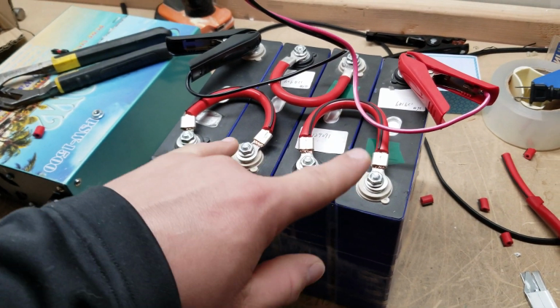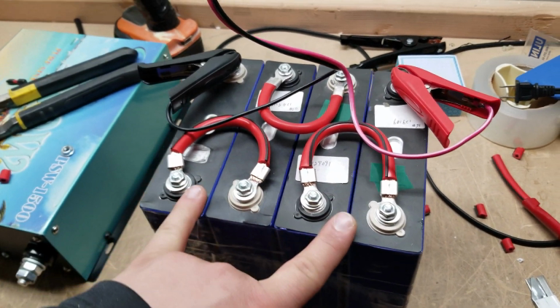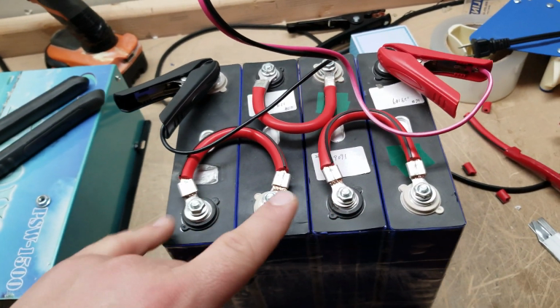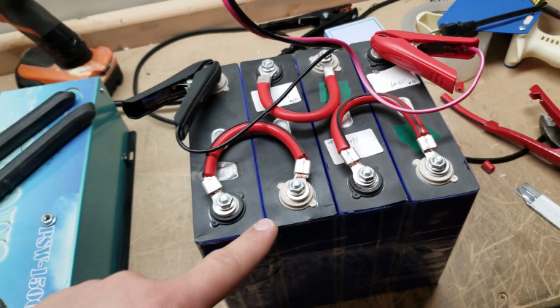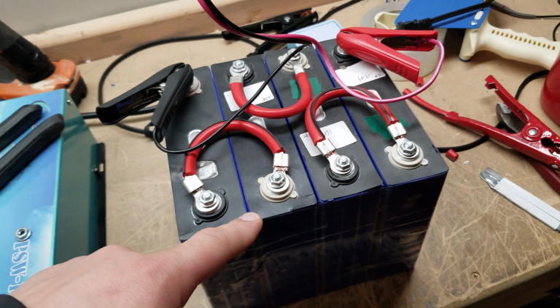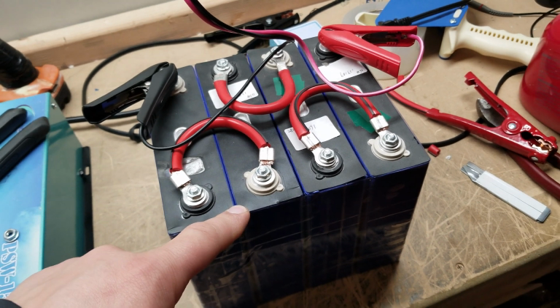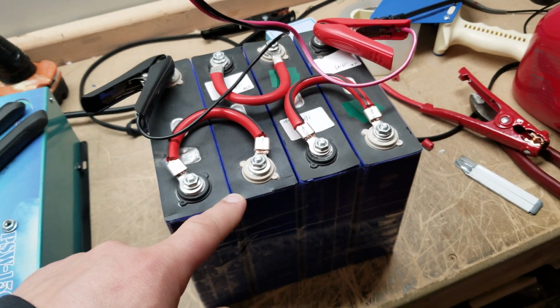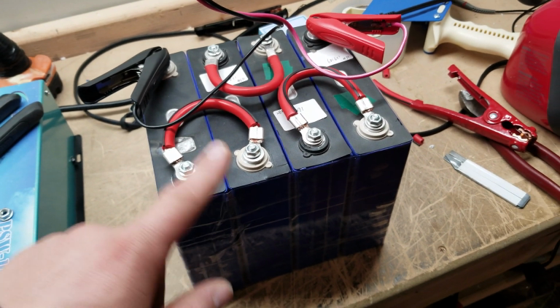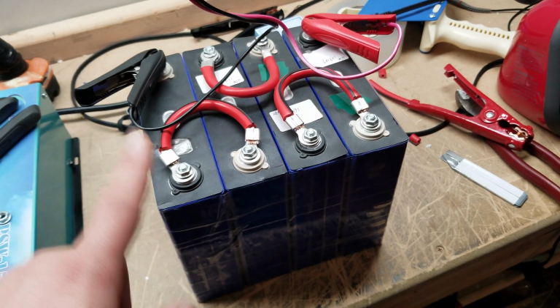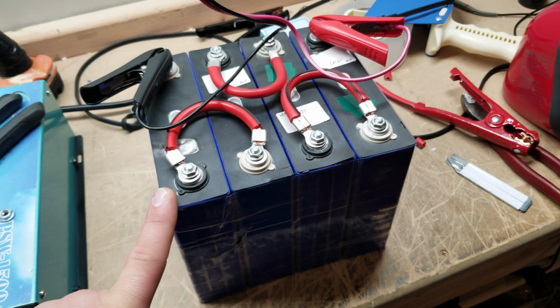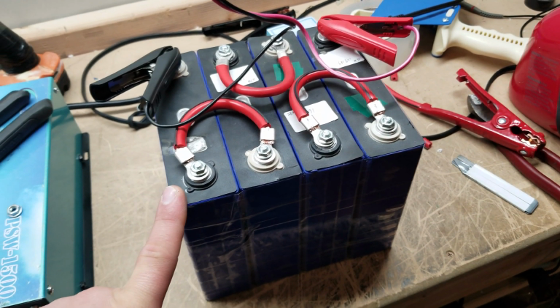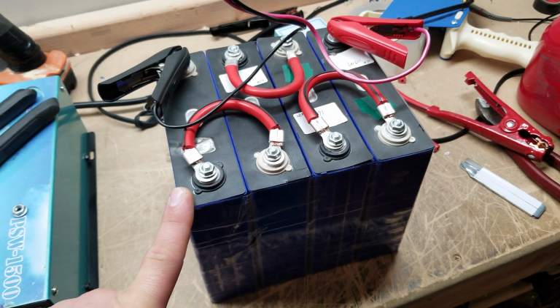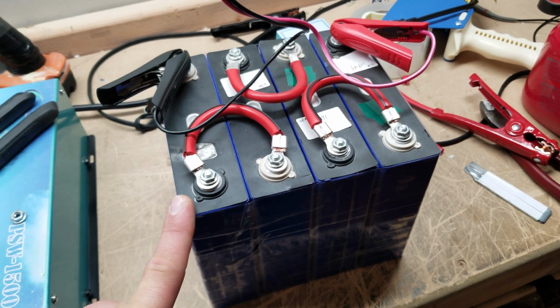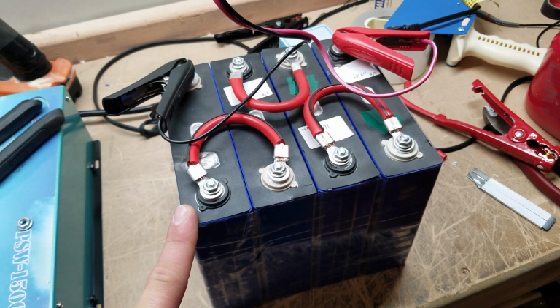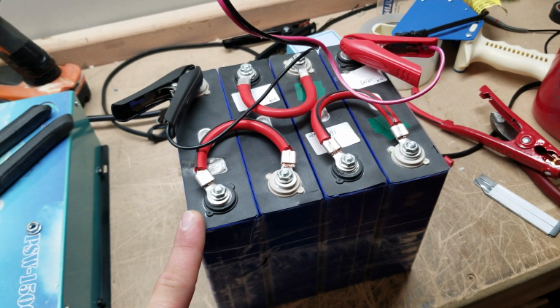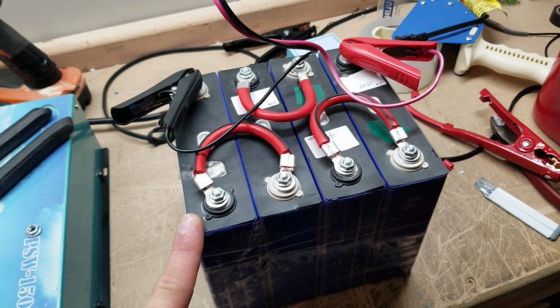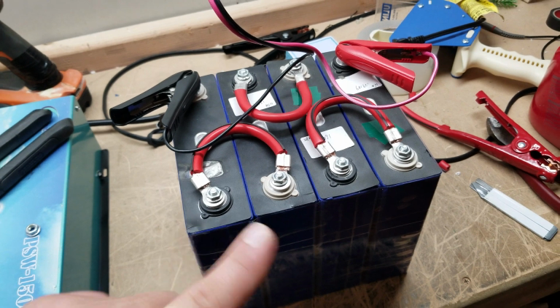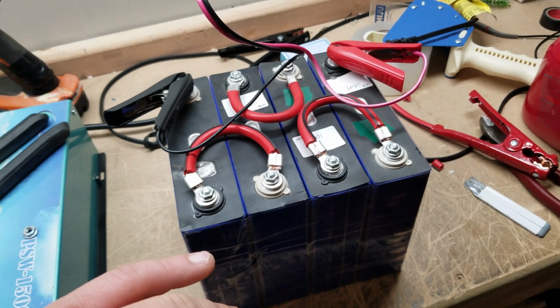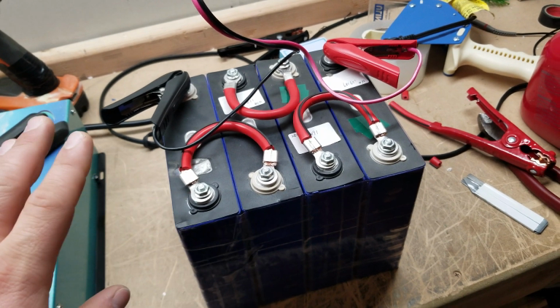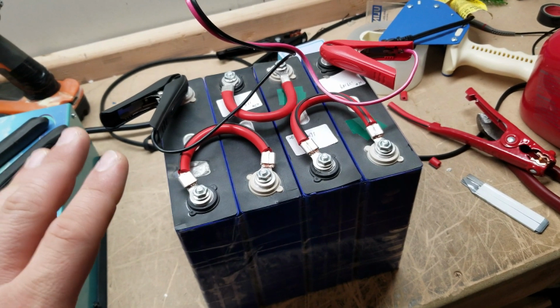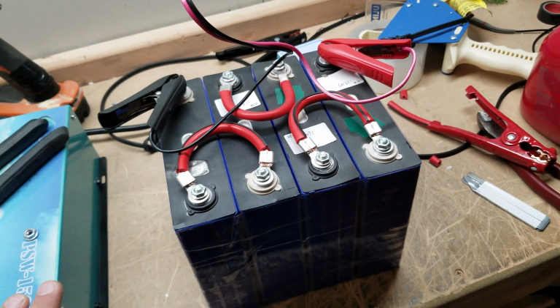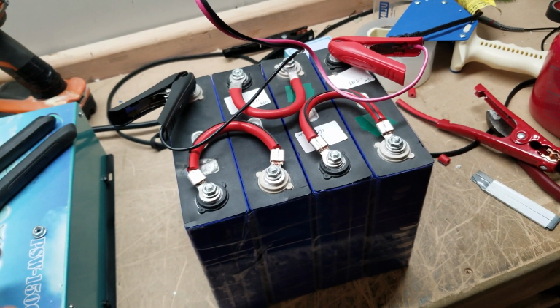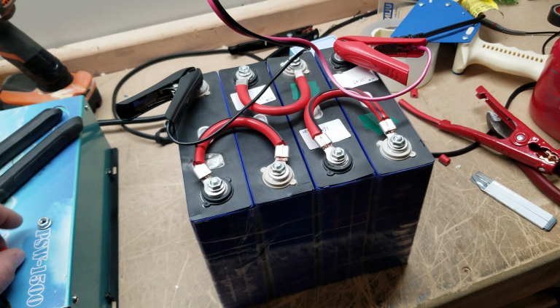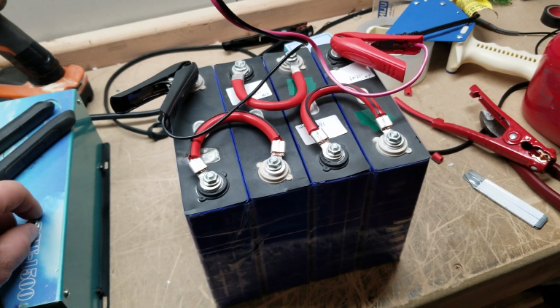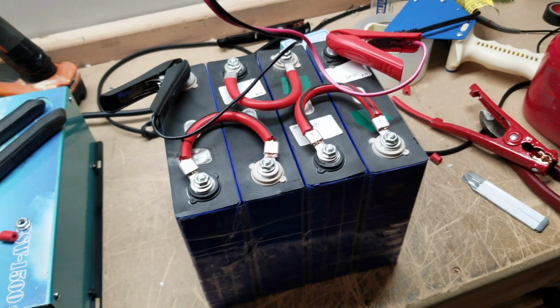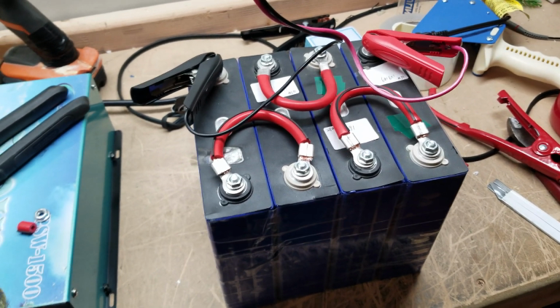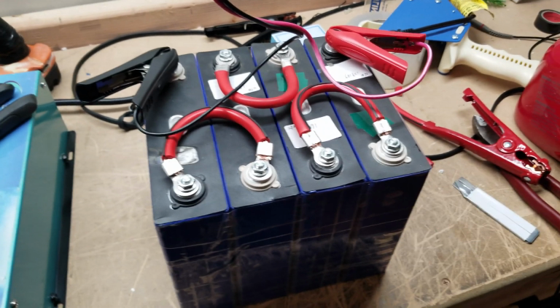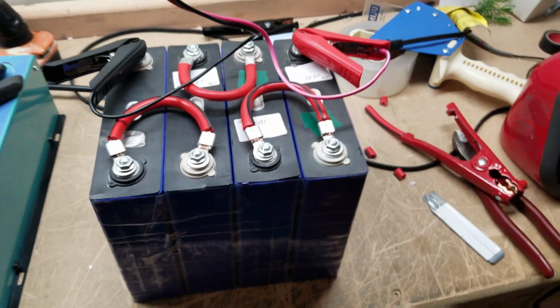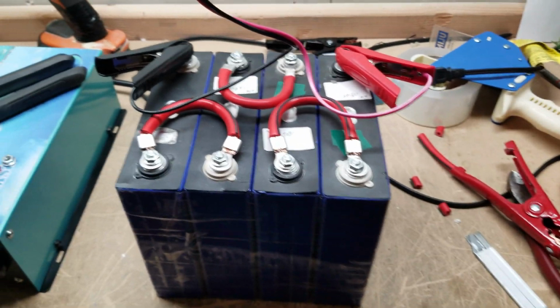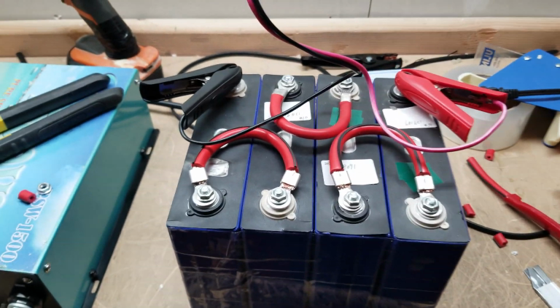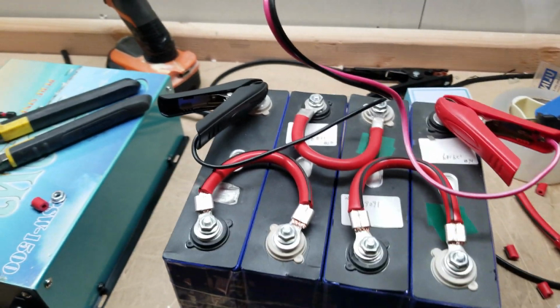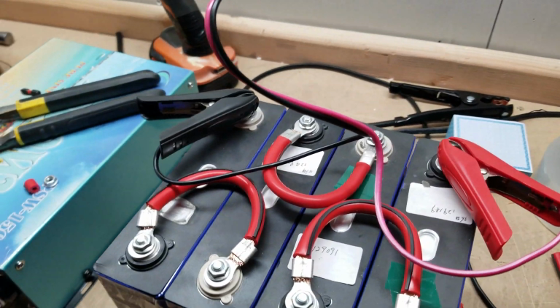How do you charge this thing? You cannot just hook it up to a regular charger, even a smart charger — you're going to damage the battery. I've been asked a lot how to charge these things, and obviously I have some people interested in buying them.